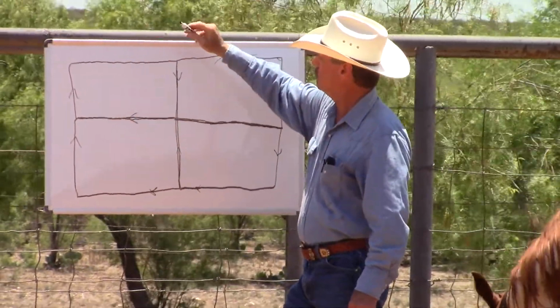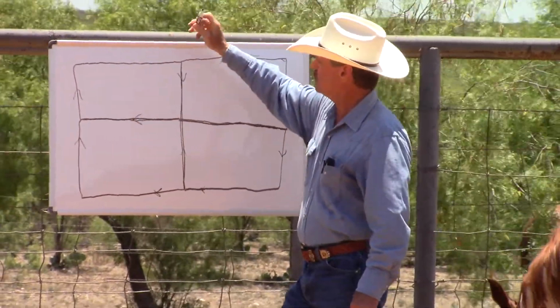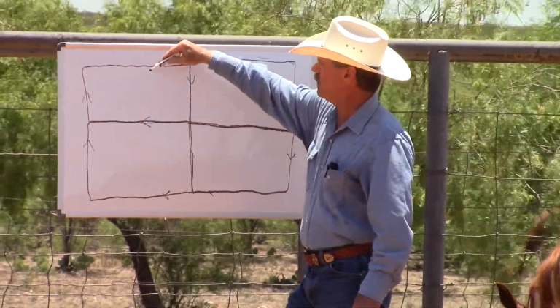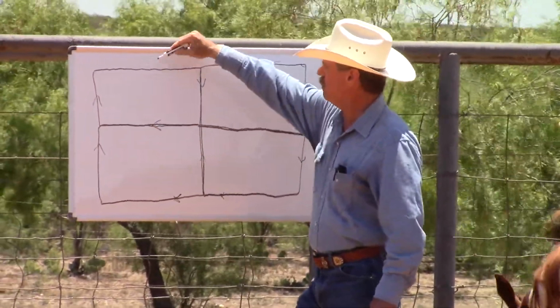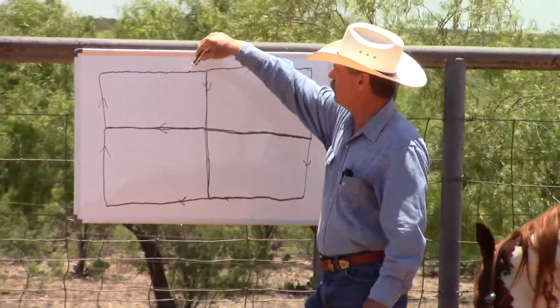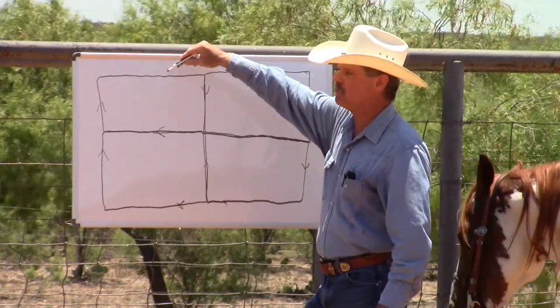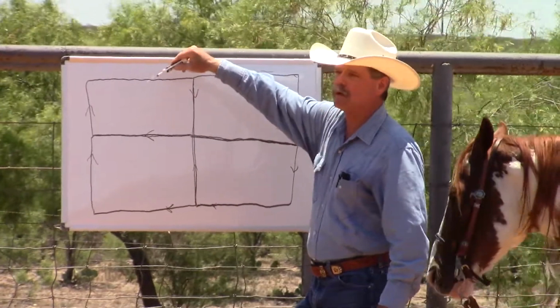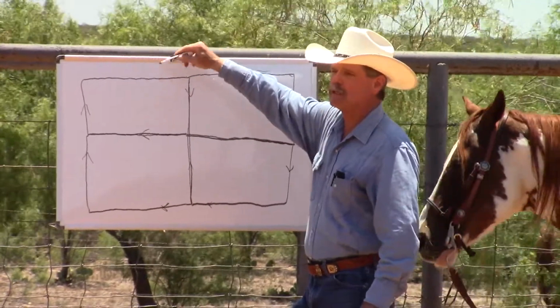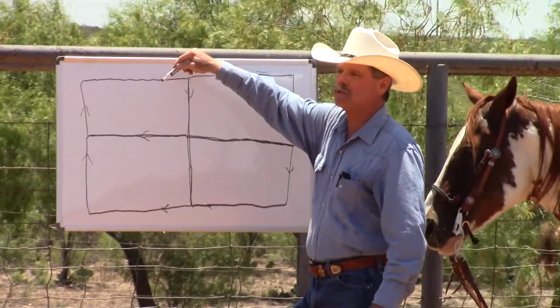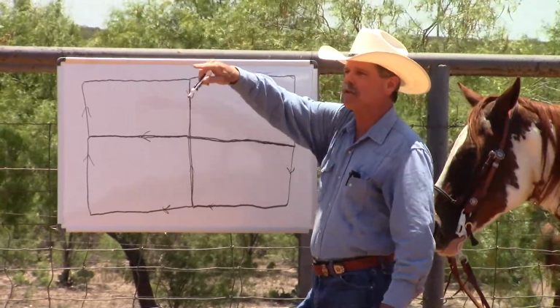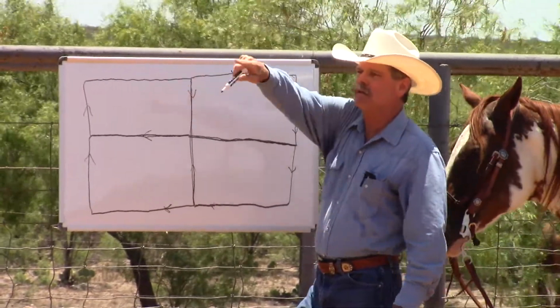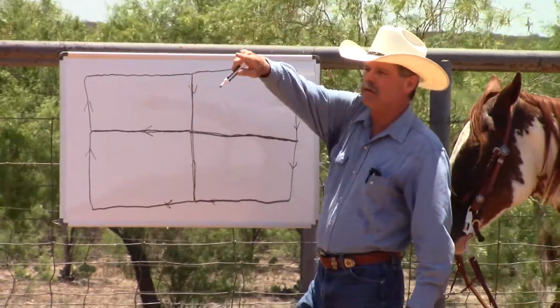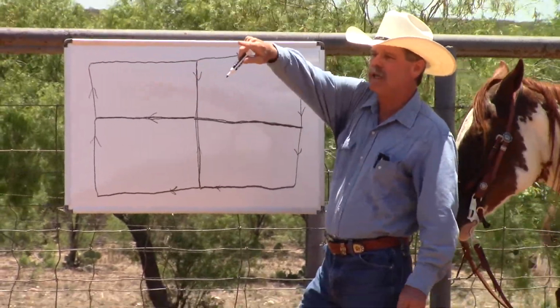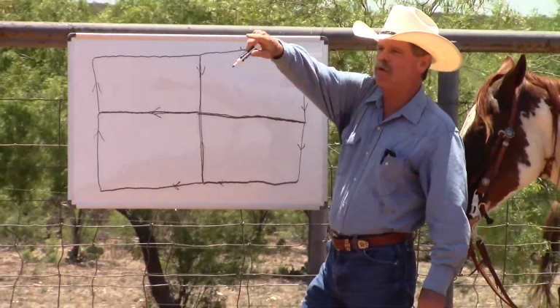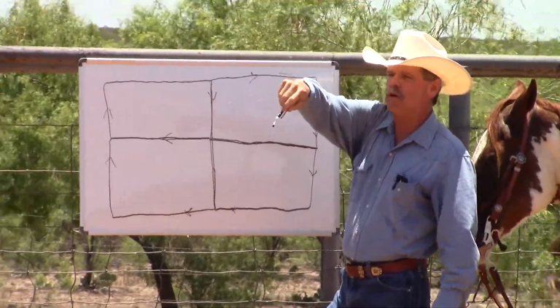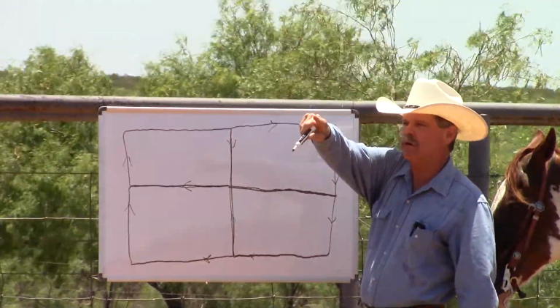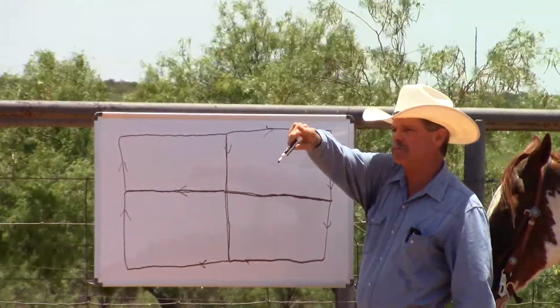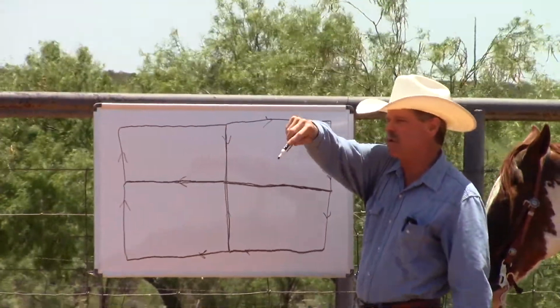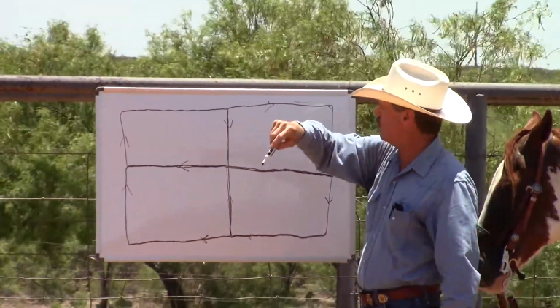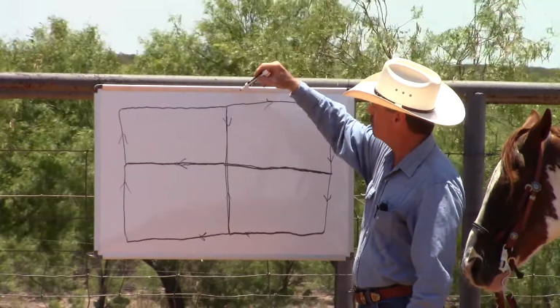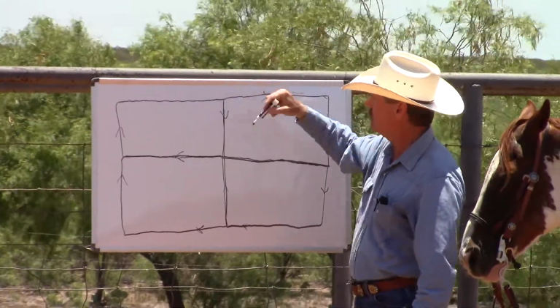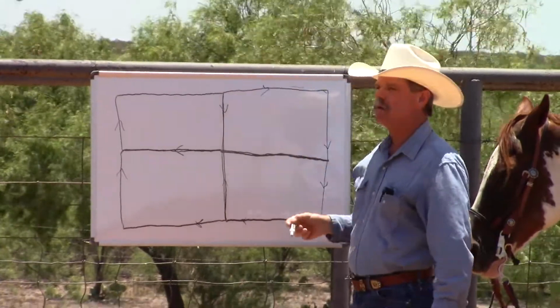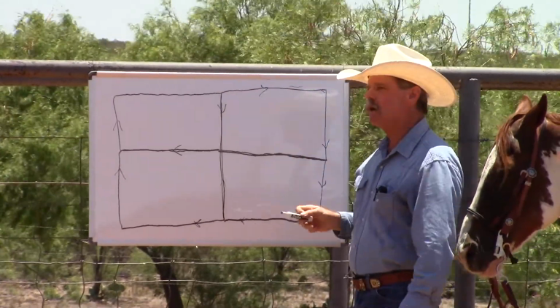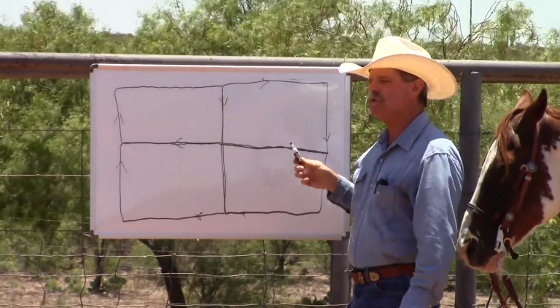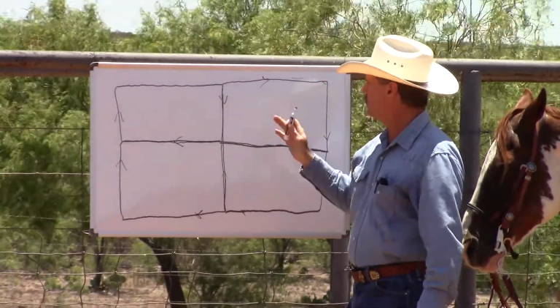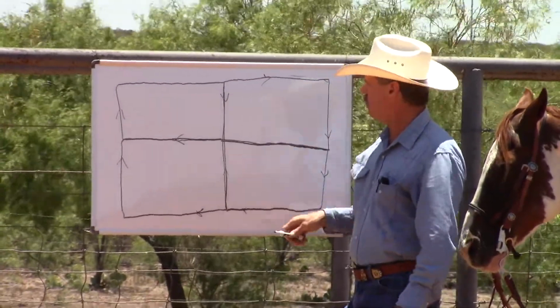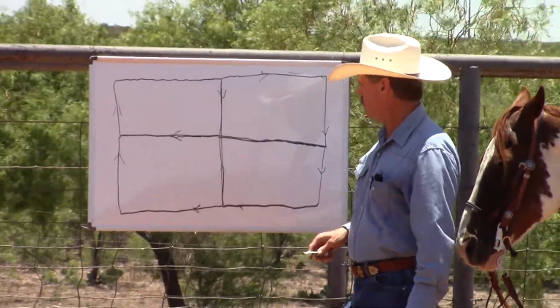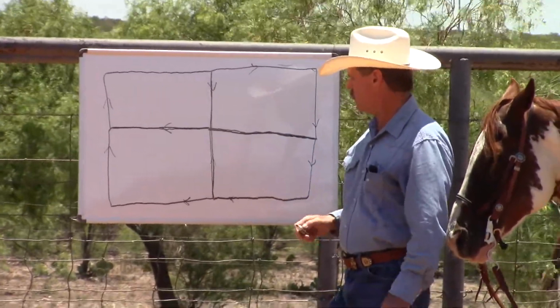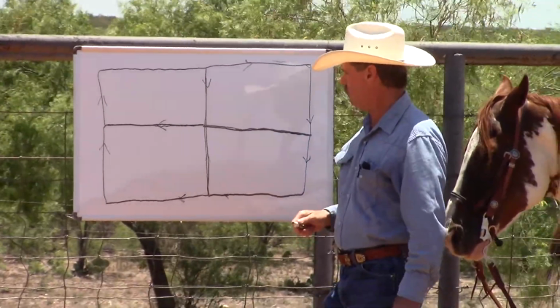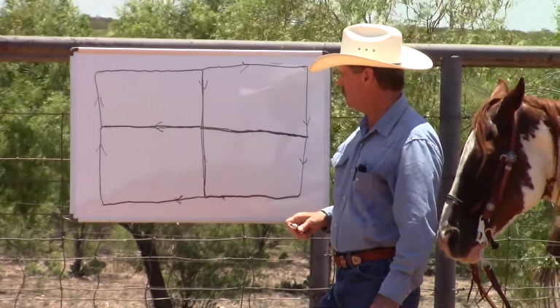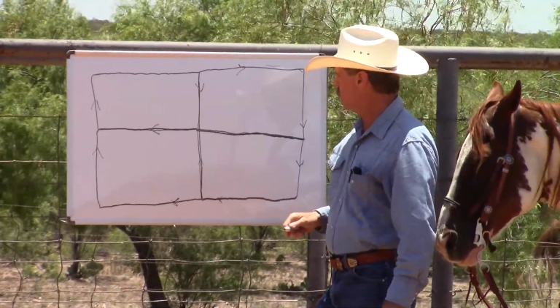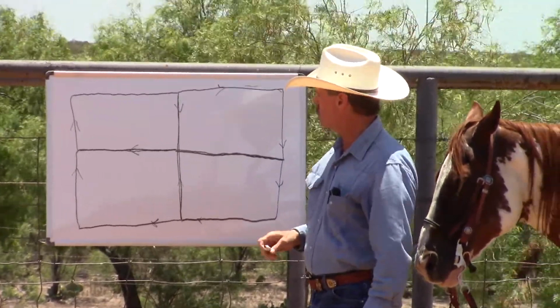If there's anything along the fence that might catch his attention — like these cattle over here, or the horse in the corner — we're just going to keep on going and act like we don't notice them.